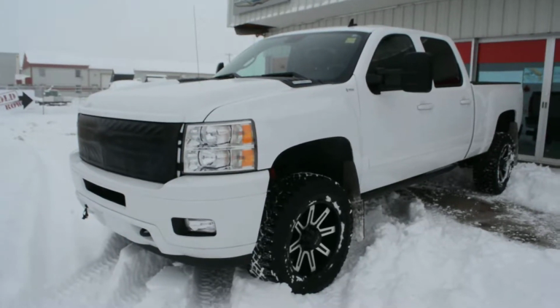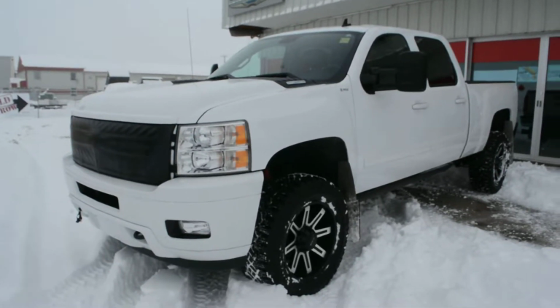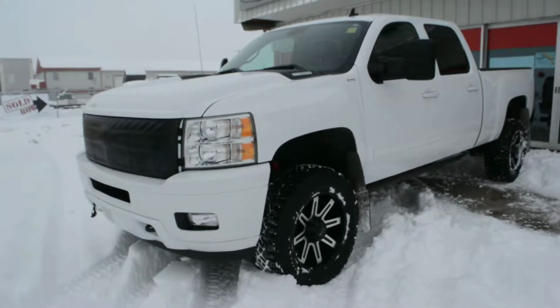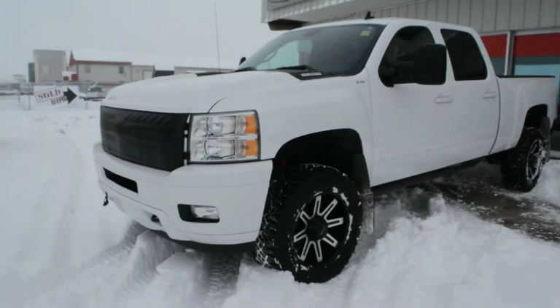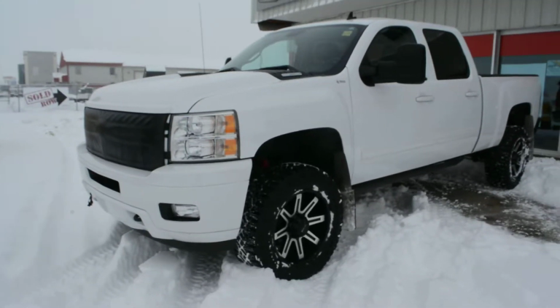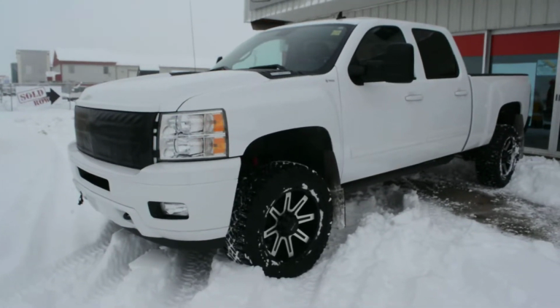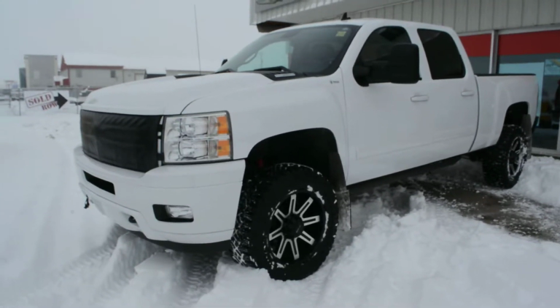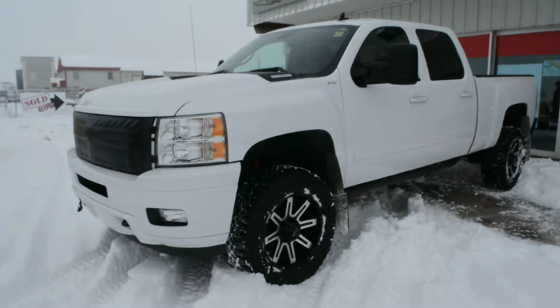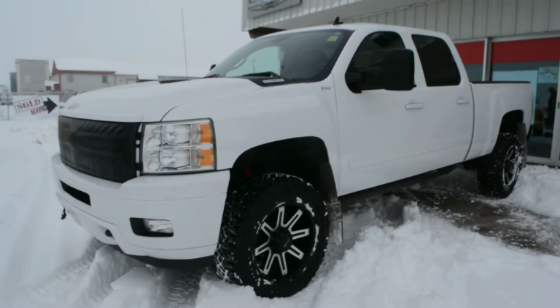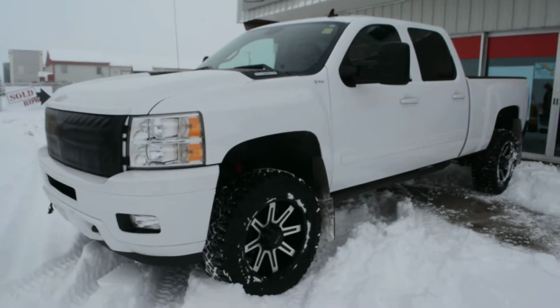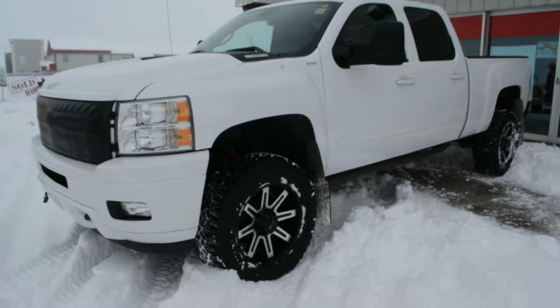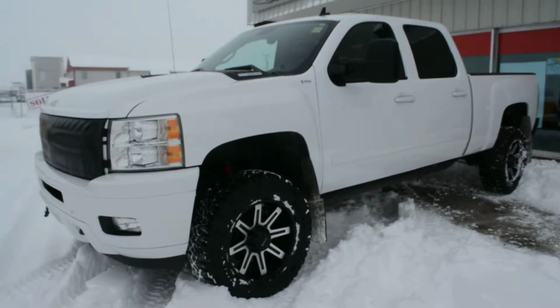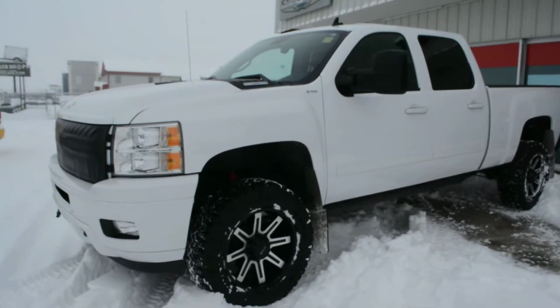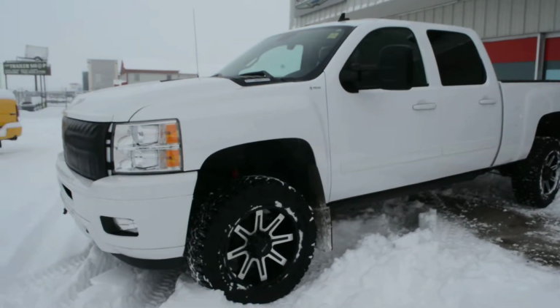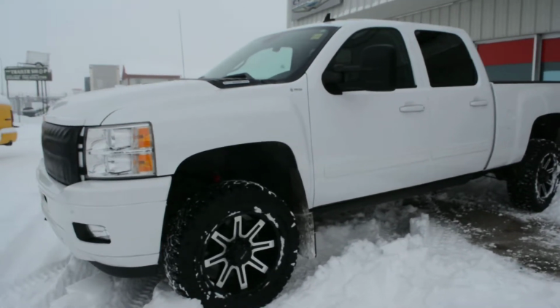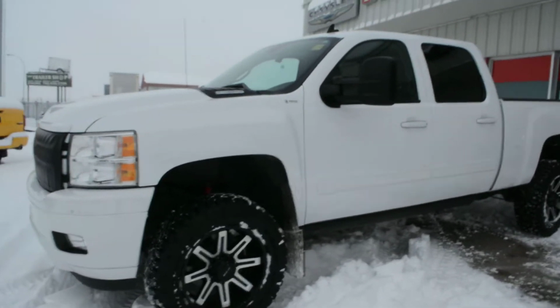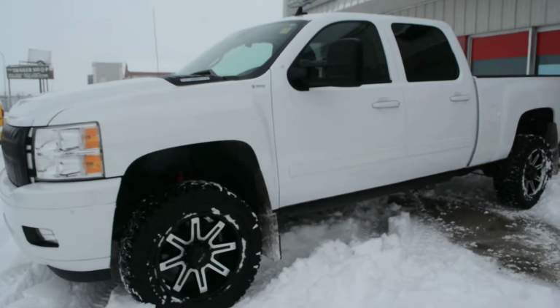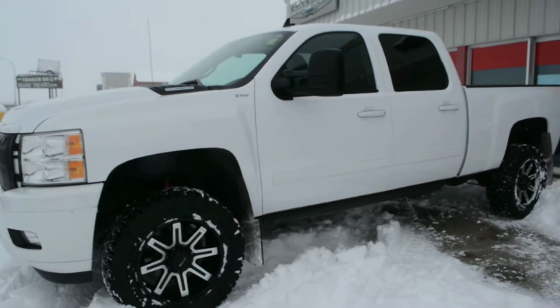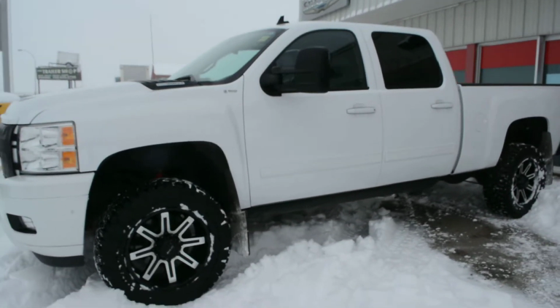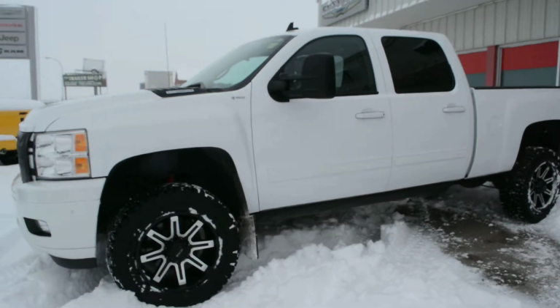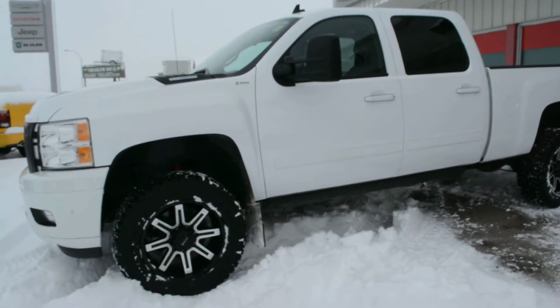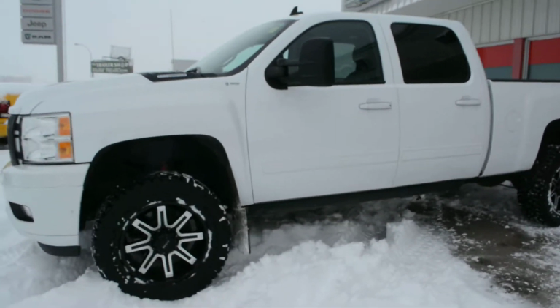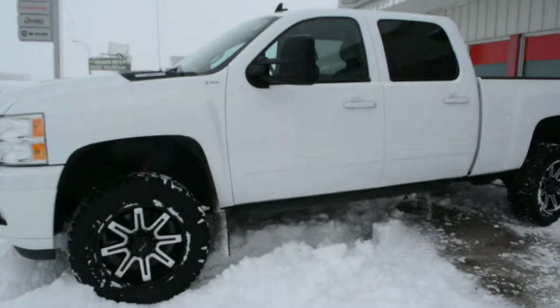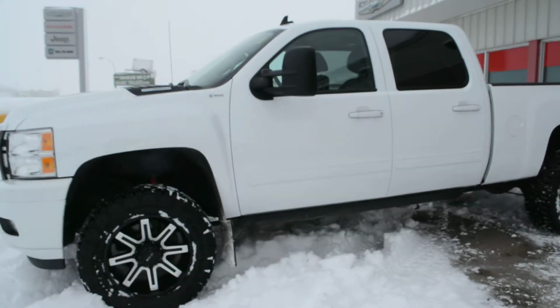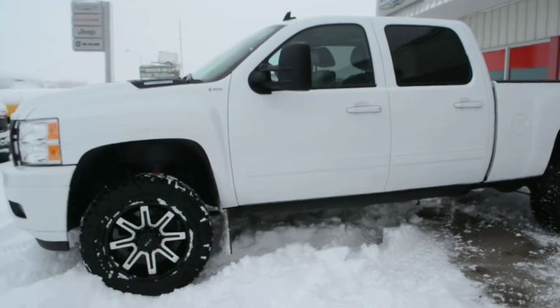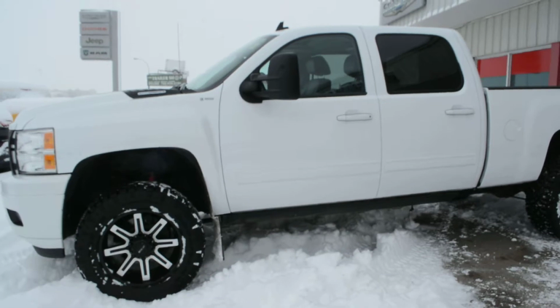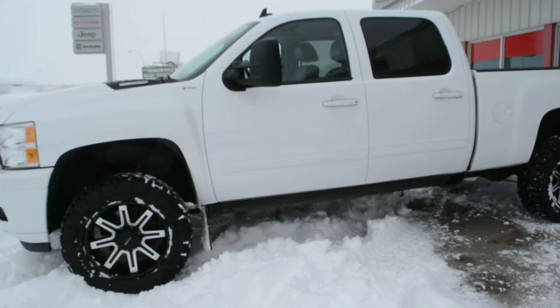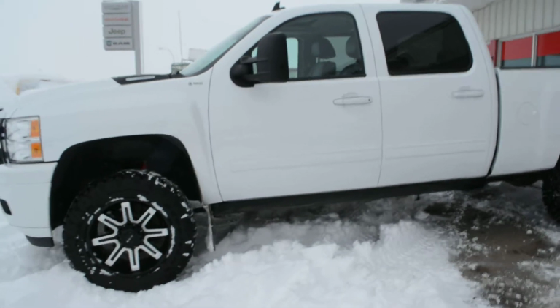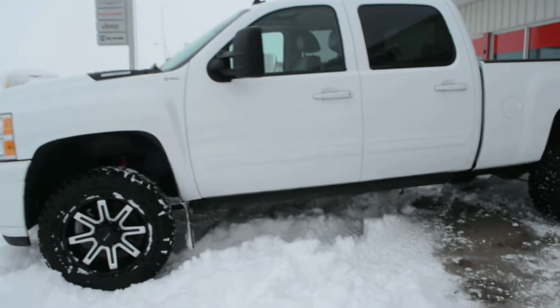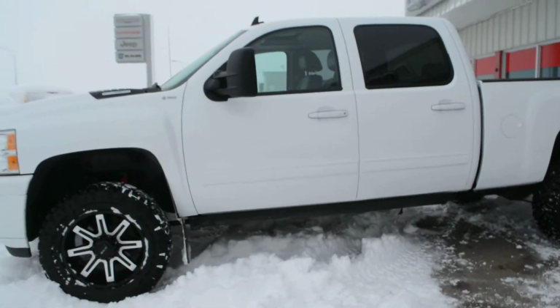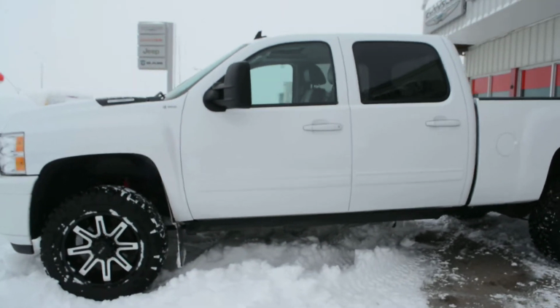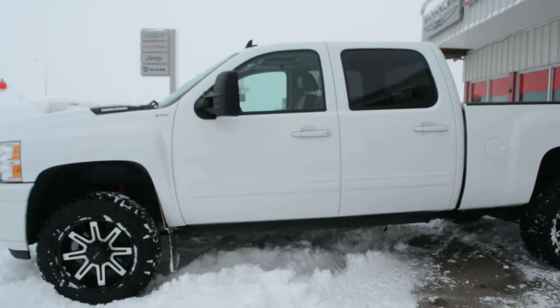Hi everybody, Brittany here over at Bonneville Dodge, just here to show you this pre-owned 2013 Chevrolet 3500 we have here on the lot. We're just going to take a walk around the unit today to show you some of the features and options that this model has to offer.